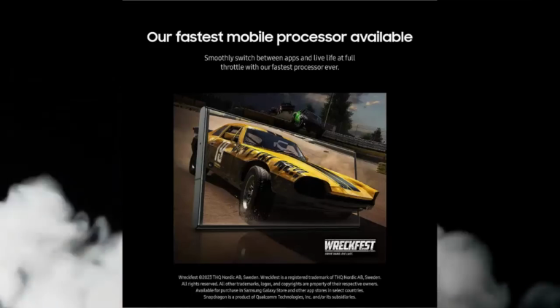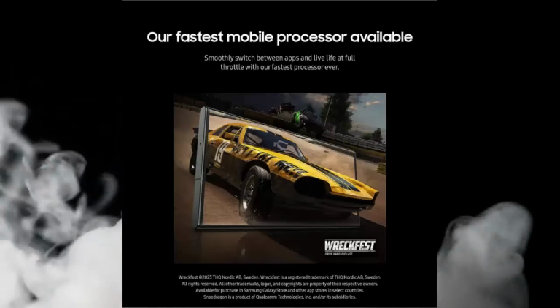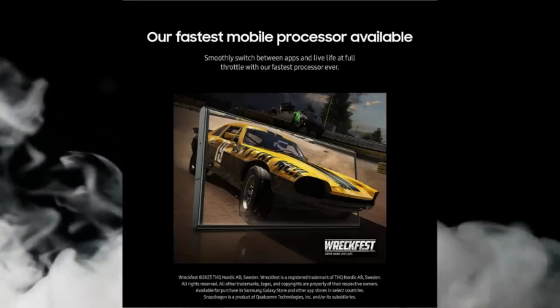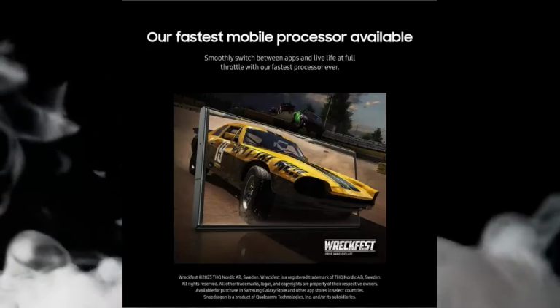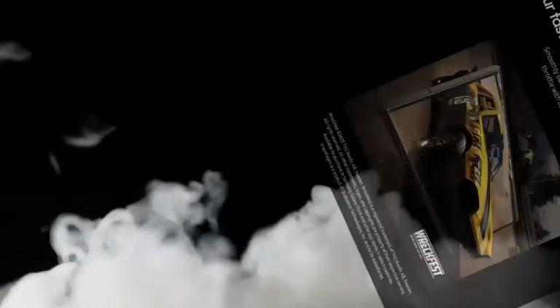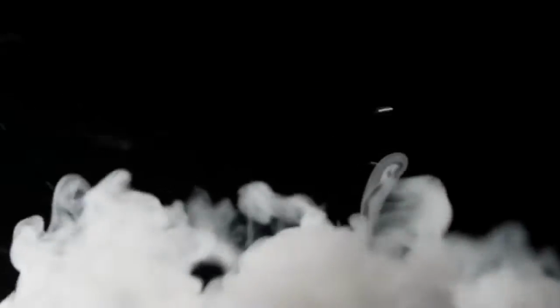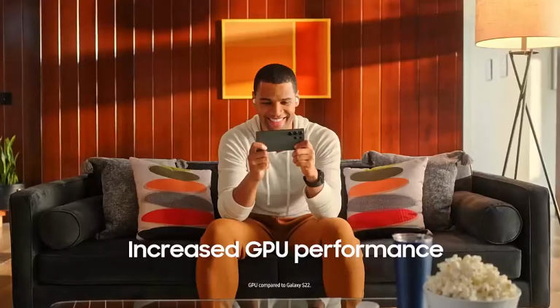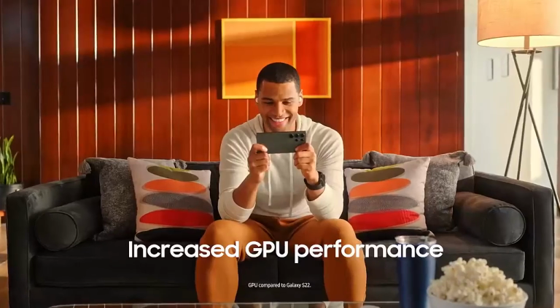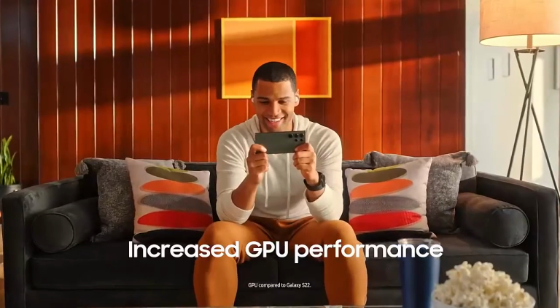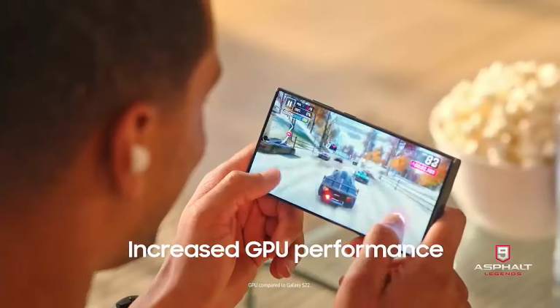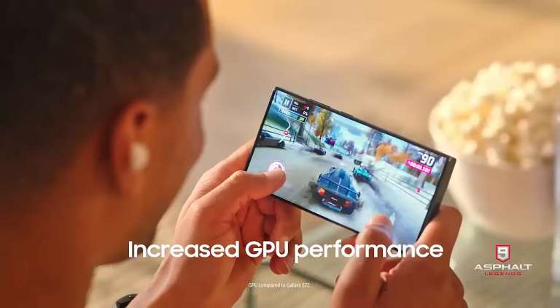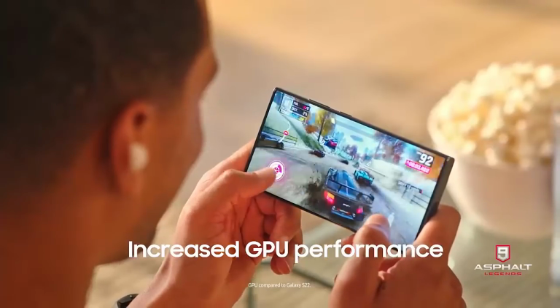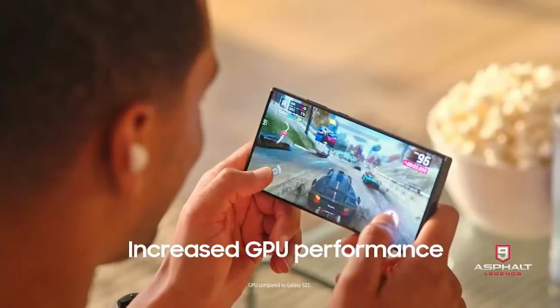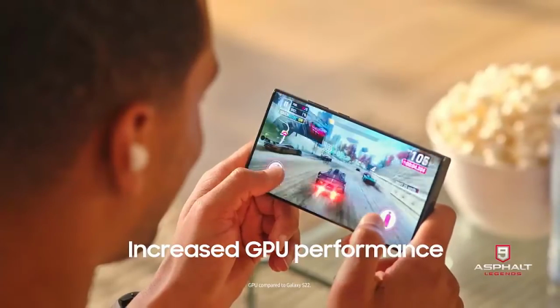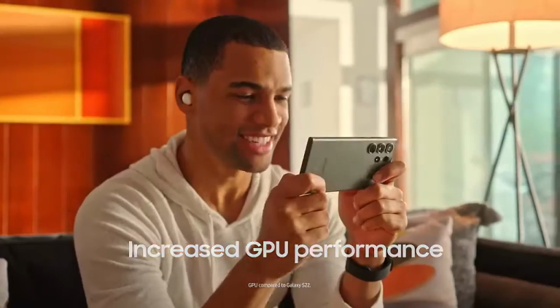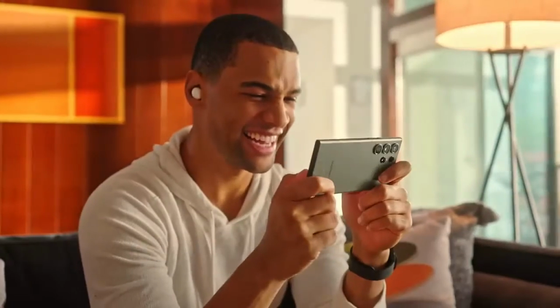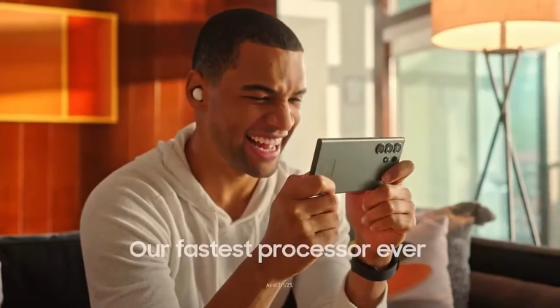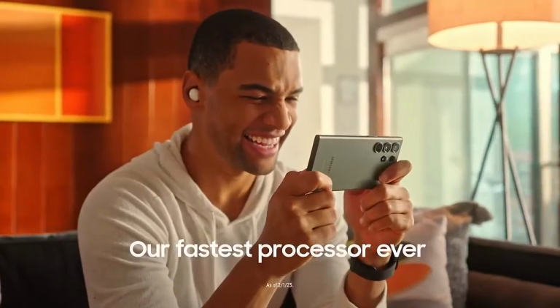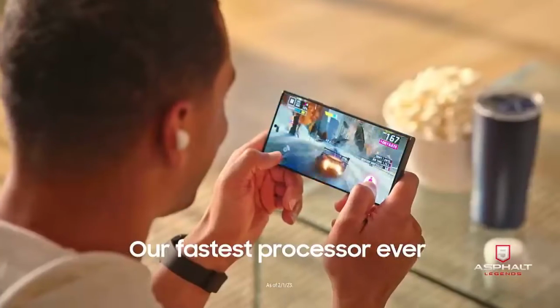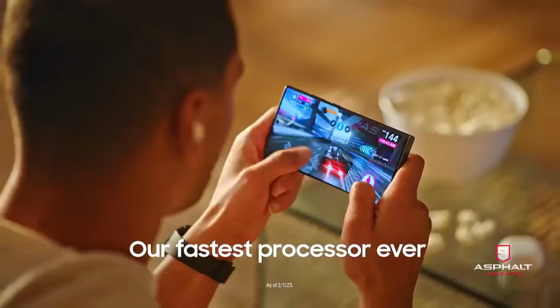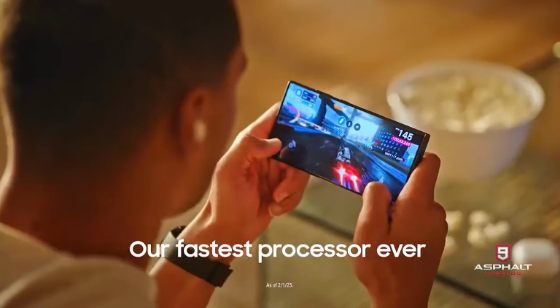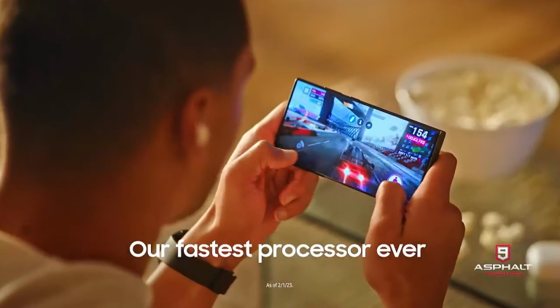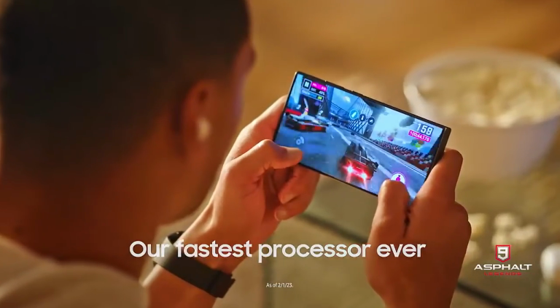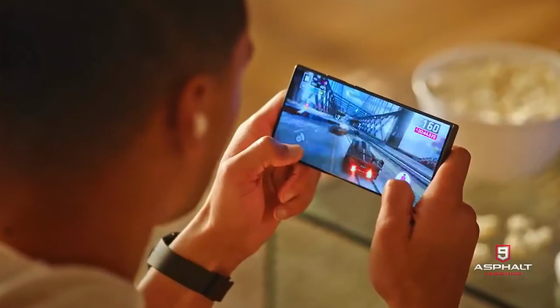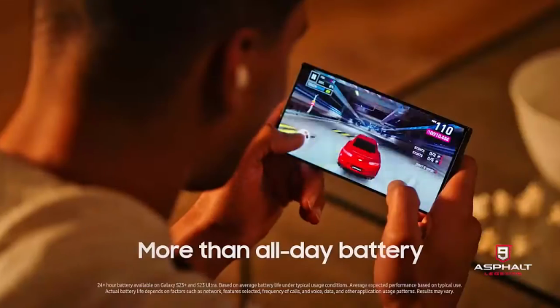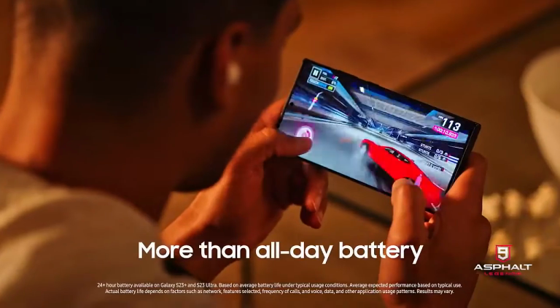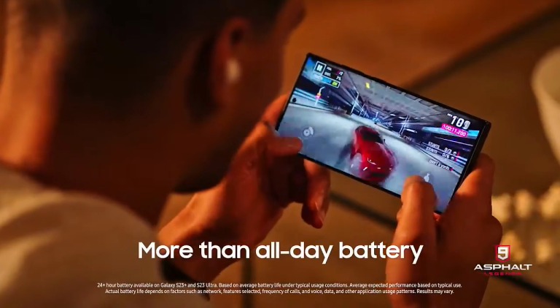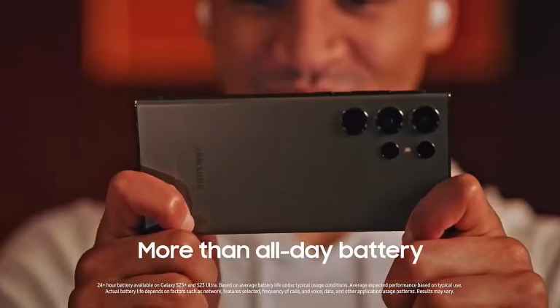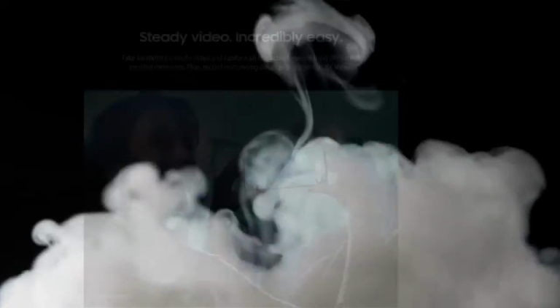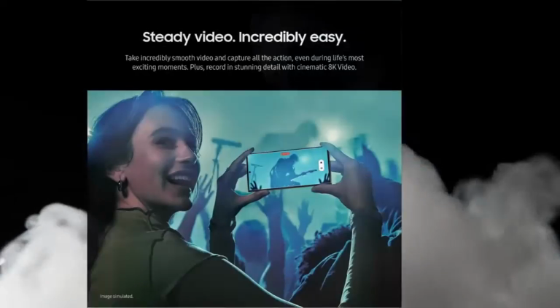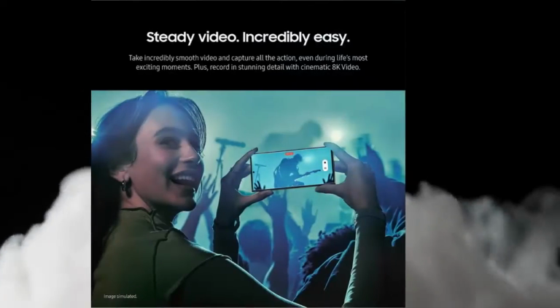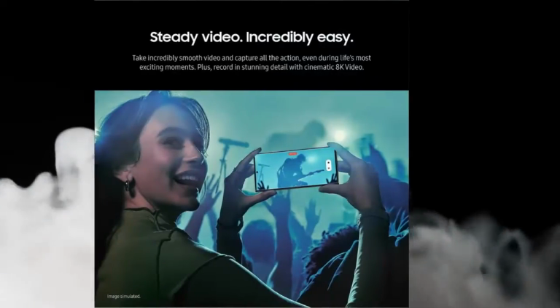Stunningly smooth video — capture incredibly smooth video during life's most exciting moments with video stabilization. This smartphone easily records daytime outdoor adventures or those spur-of-the-moment dance parties at night.